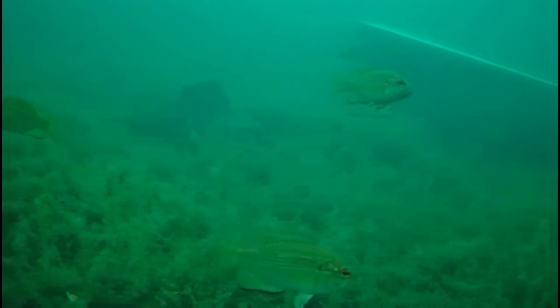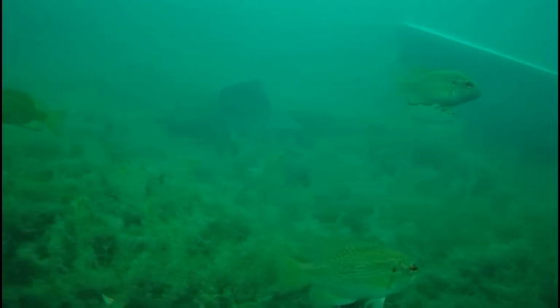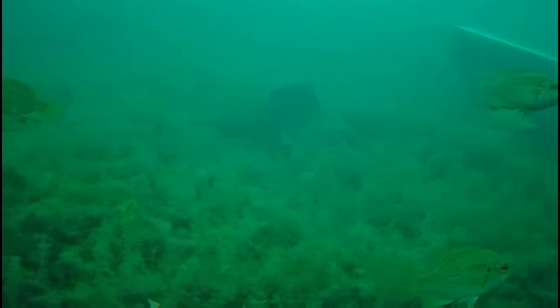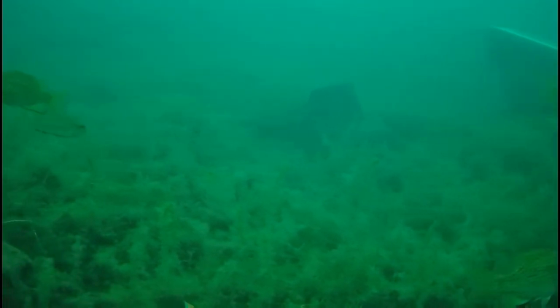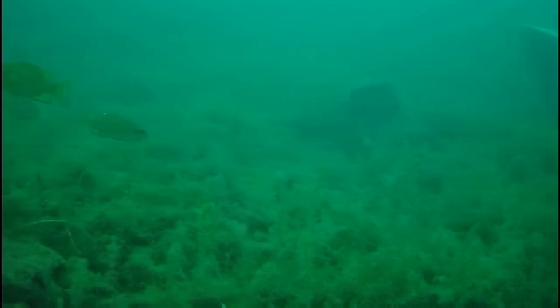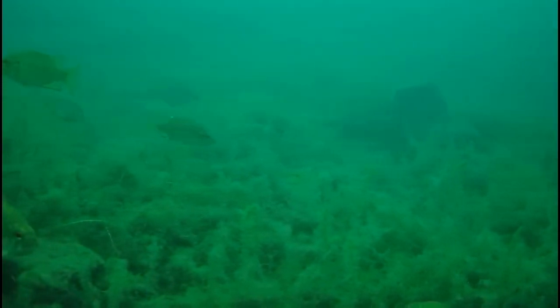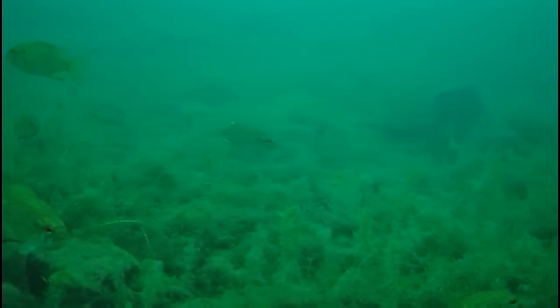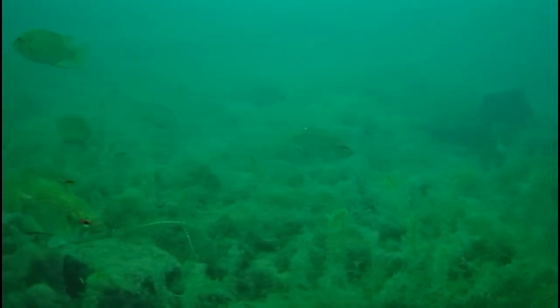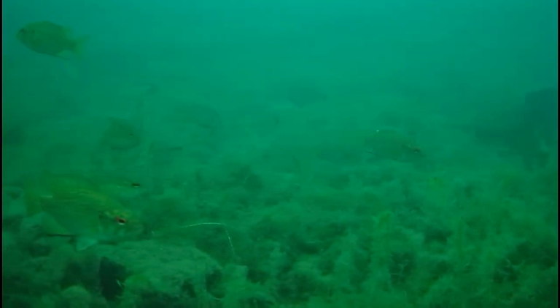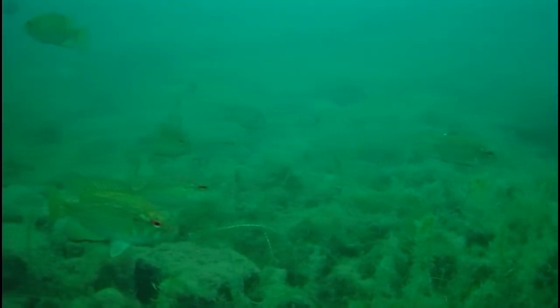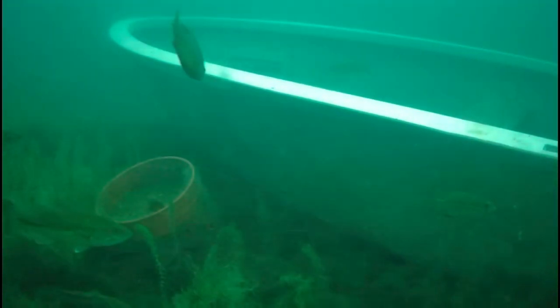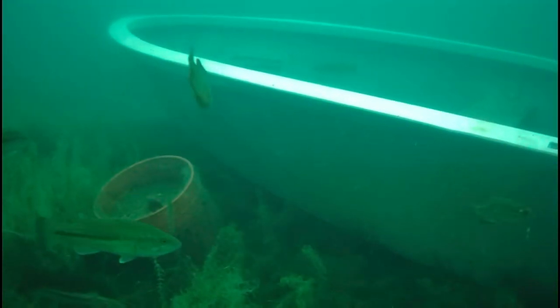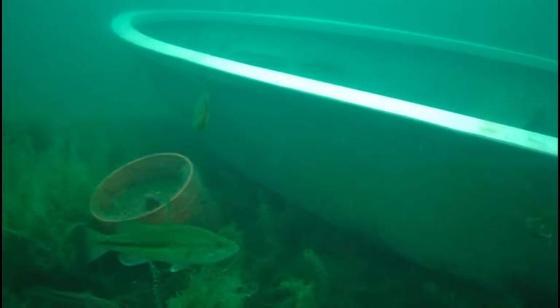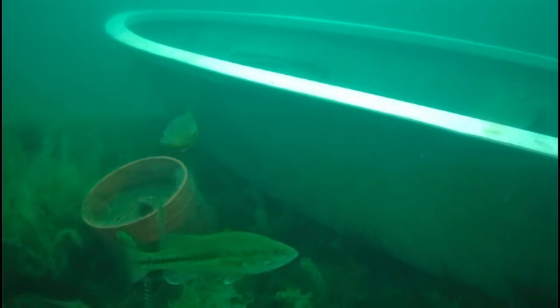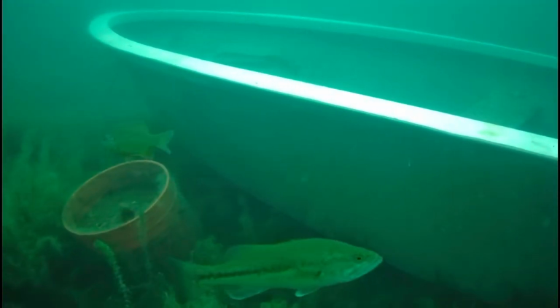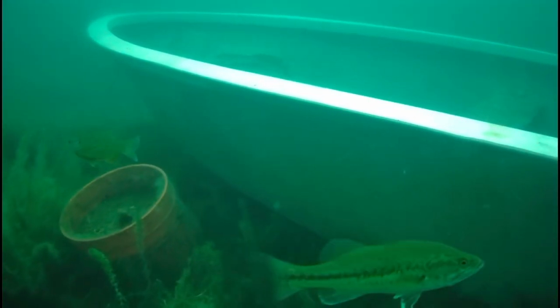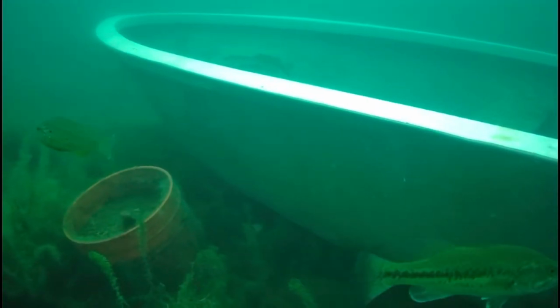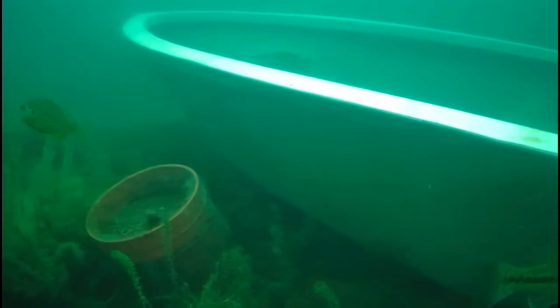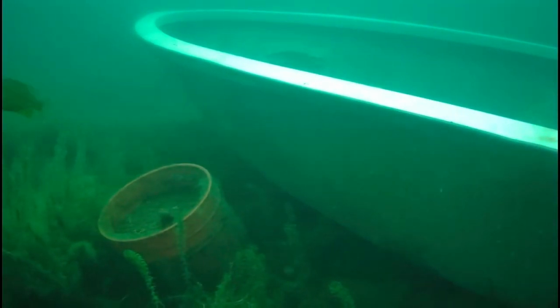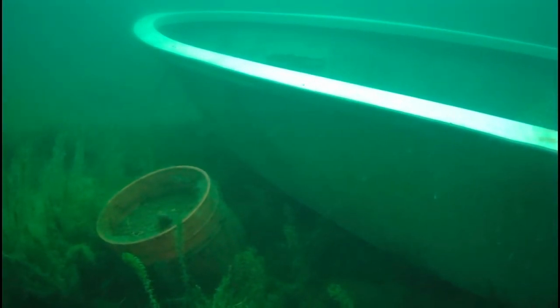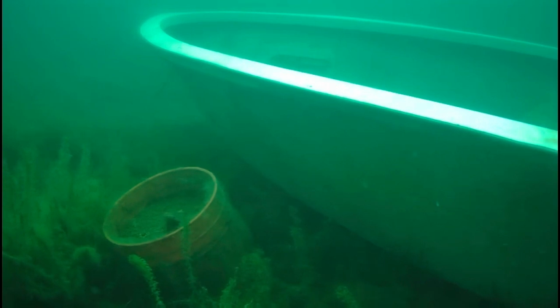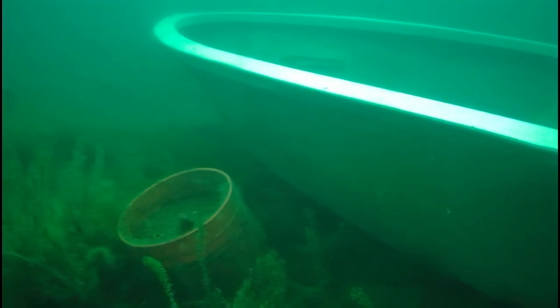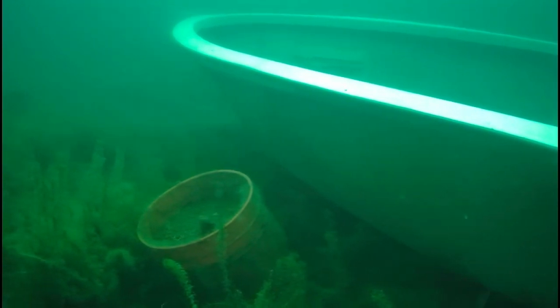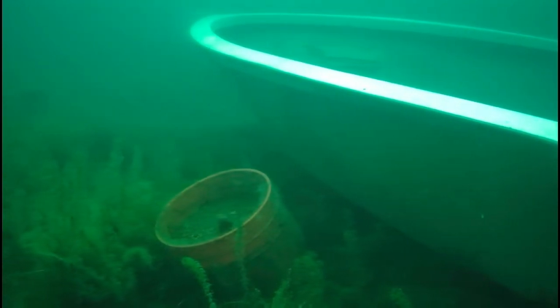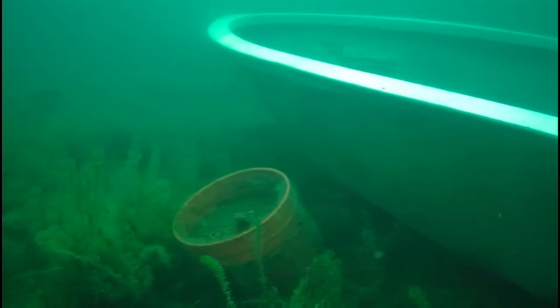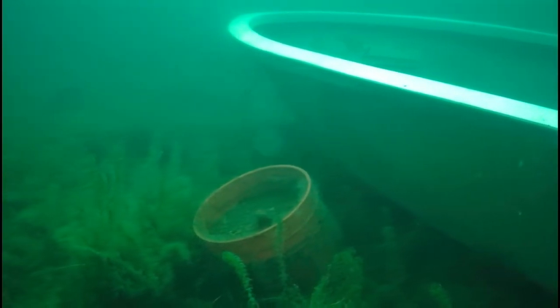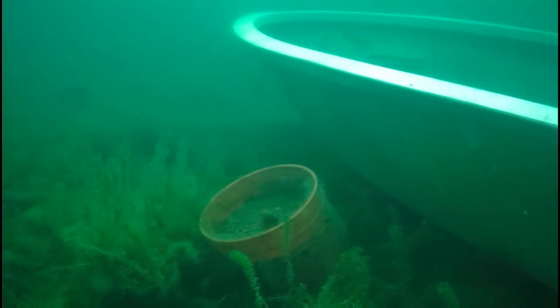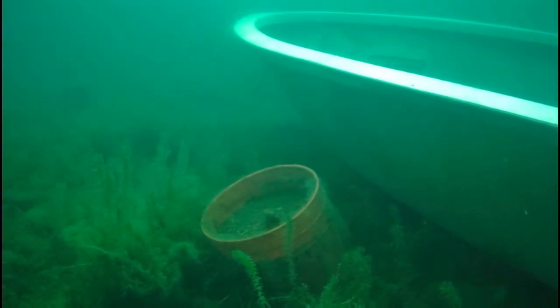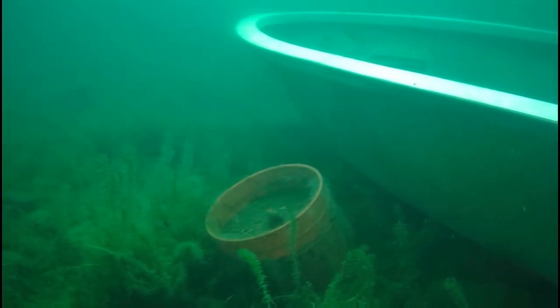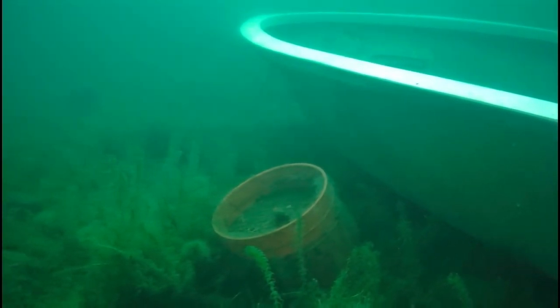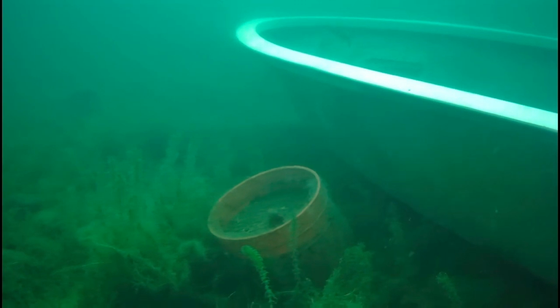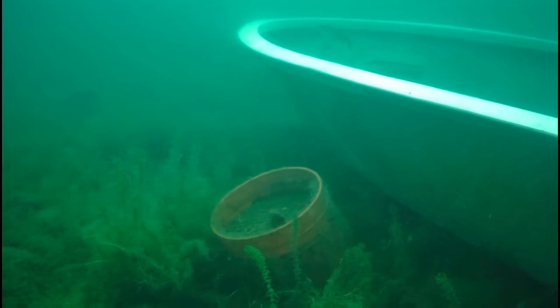I am blown away at how perfectly clear this is. I could totally see this being used in search and rescue efforts — when we find a target and don't want to get all of our dive gear on, we could just drop this down below and save so much time. This is absolutely amazing.